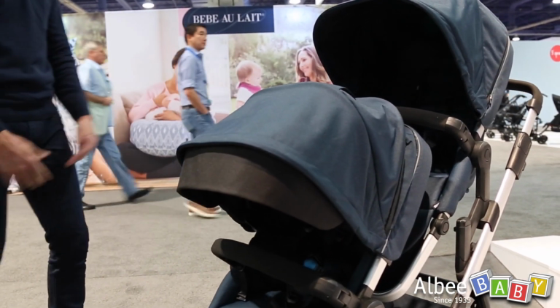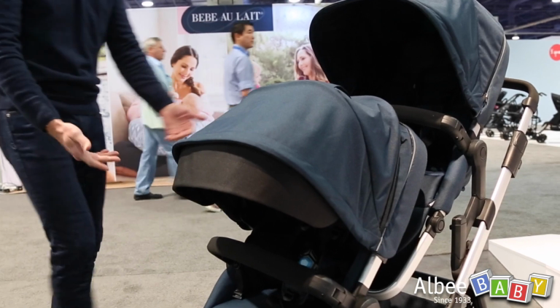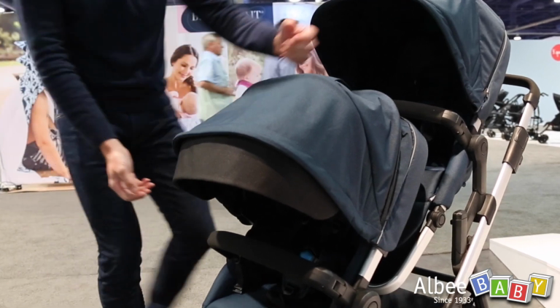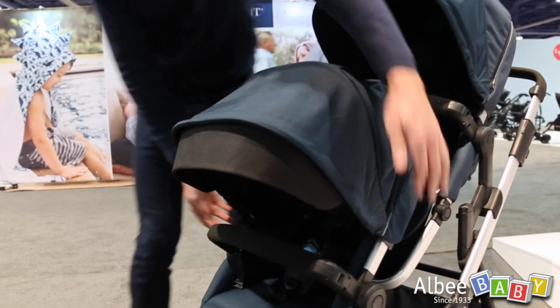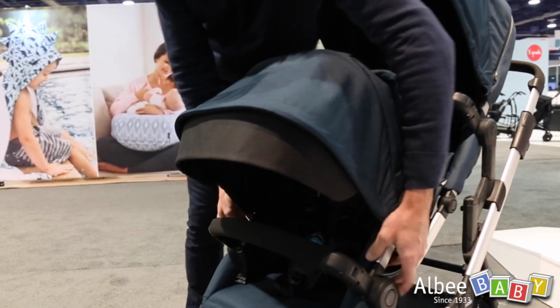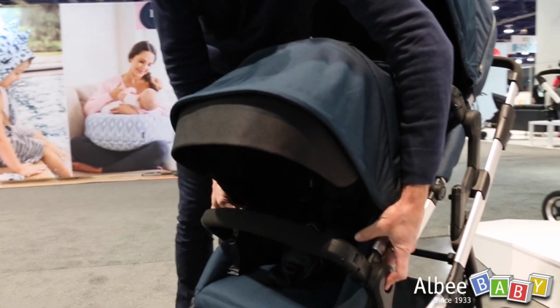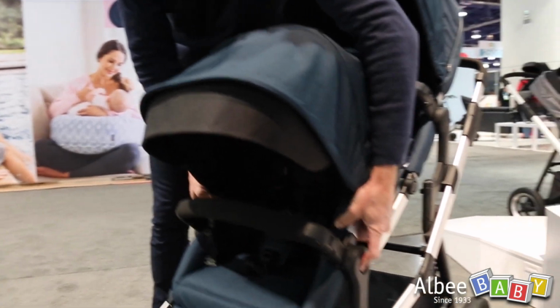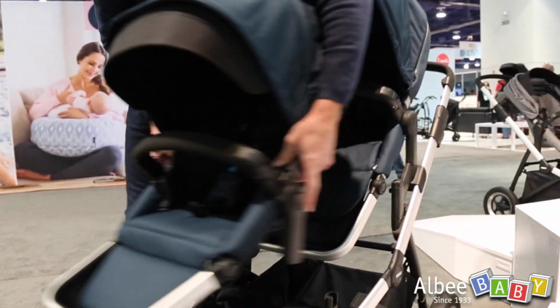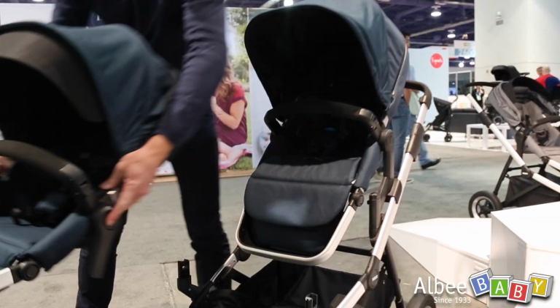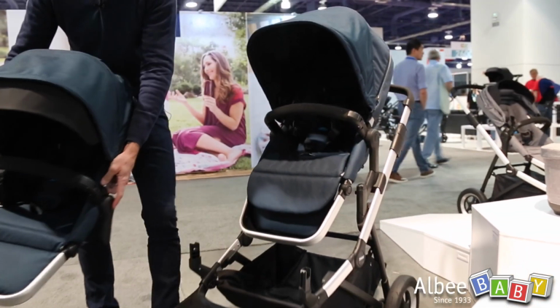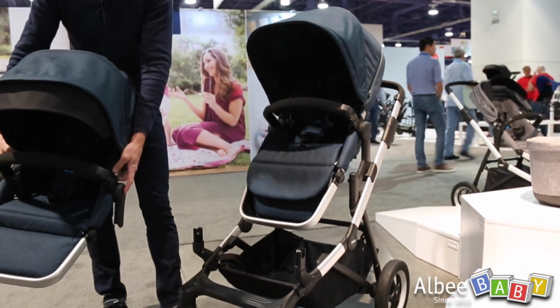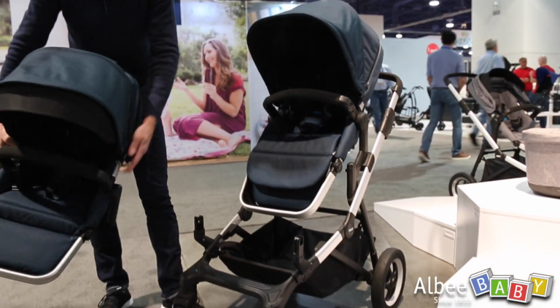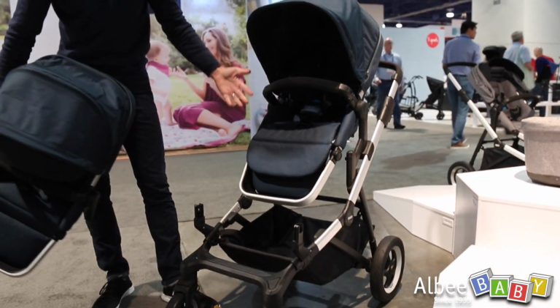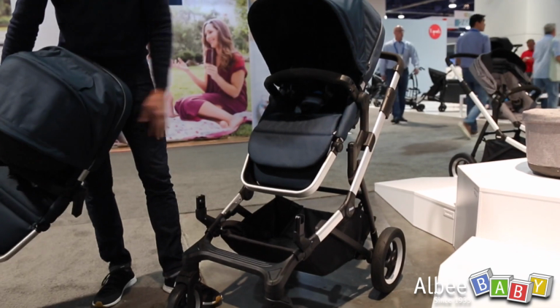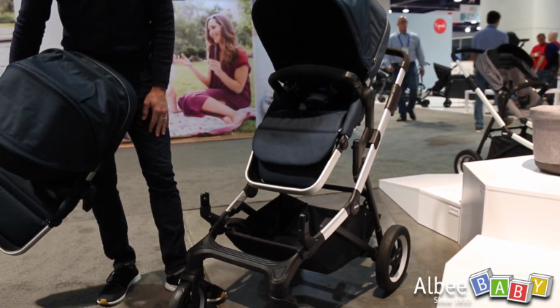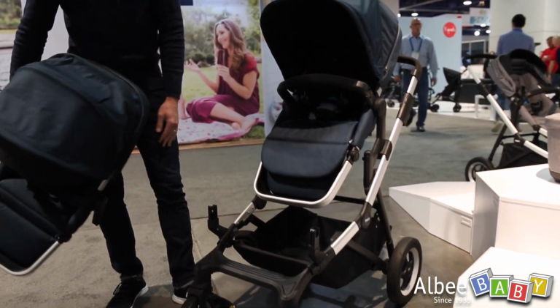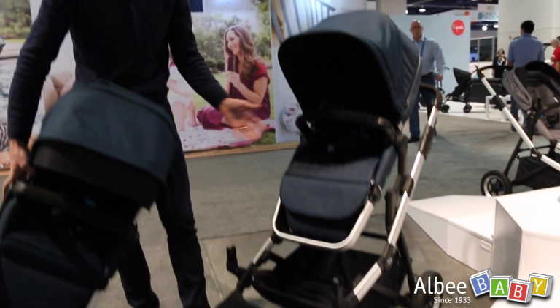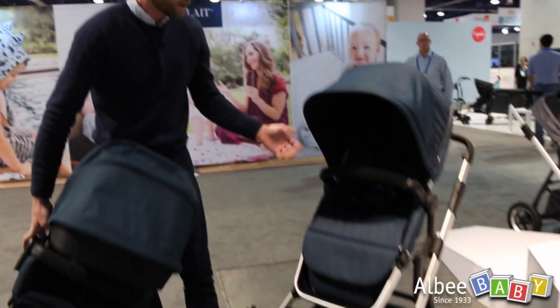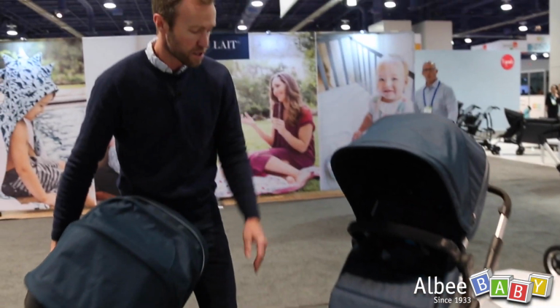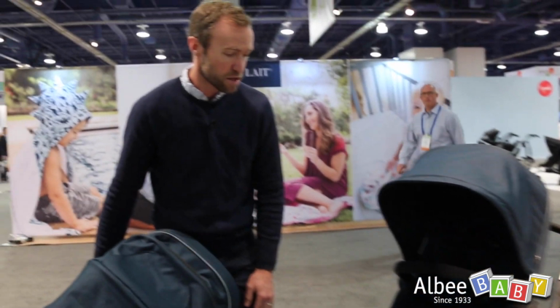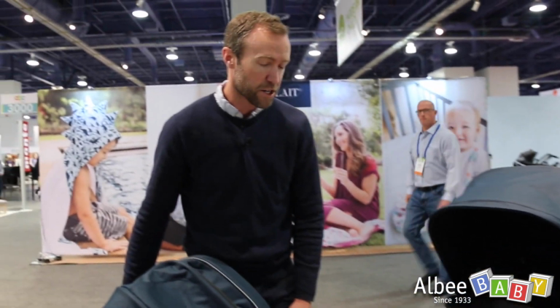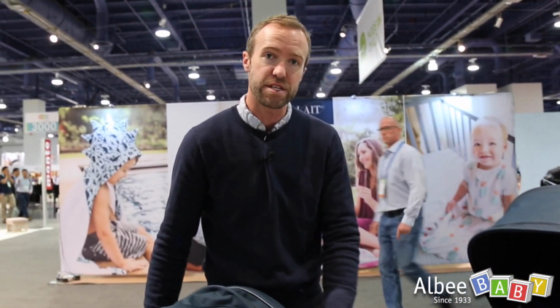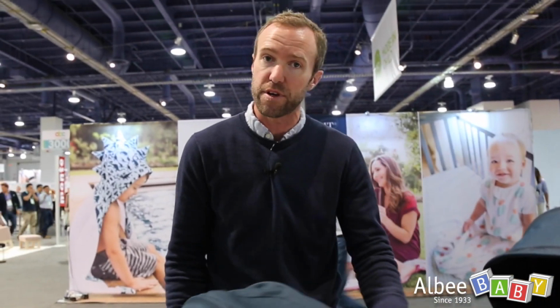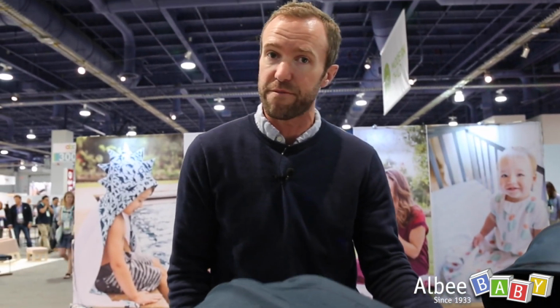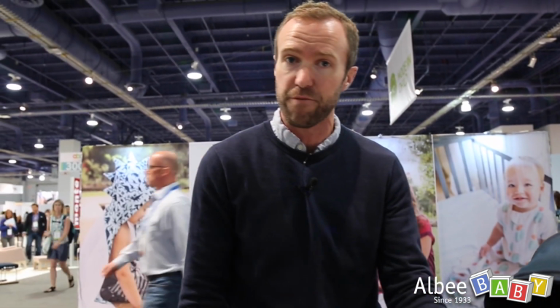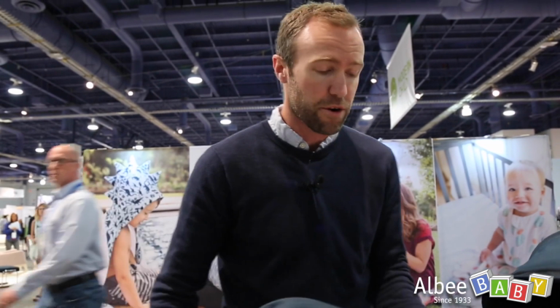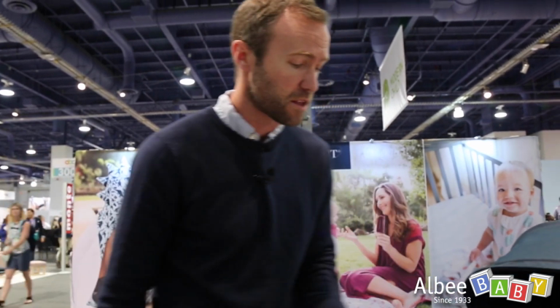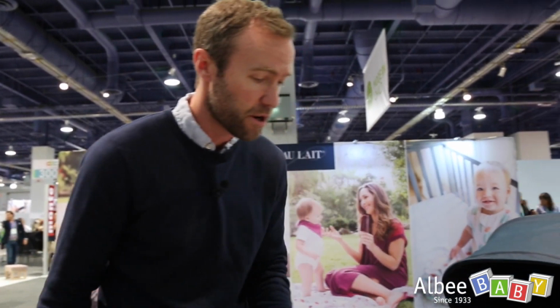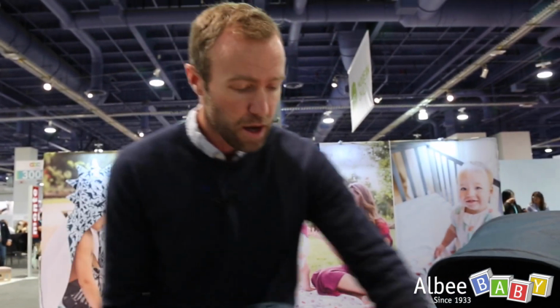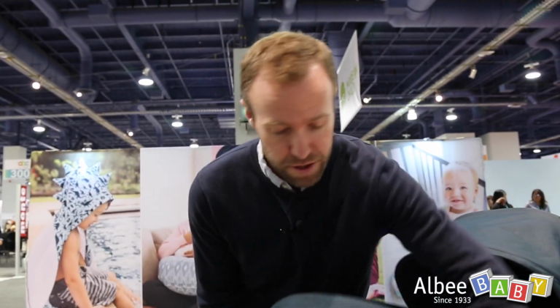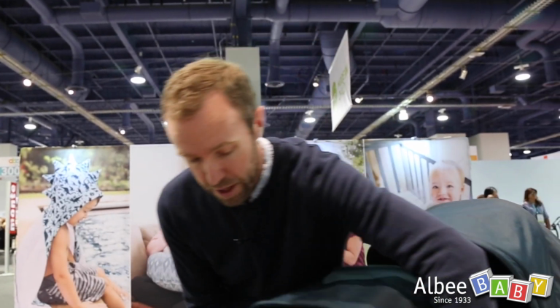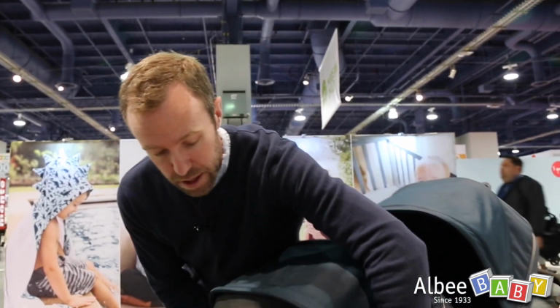The seats are easily removable with a push button on either side and they can be configured in a number of different ways — so changing the direction of the seat if it's going to be facing forward or facing the parent, you can do so really easily.